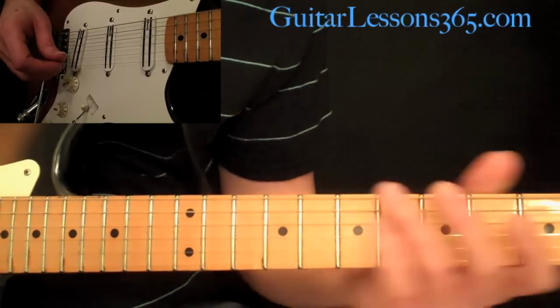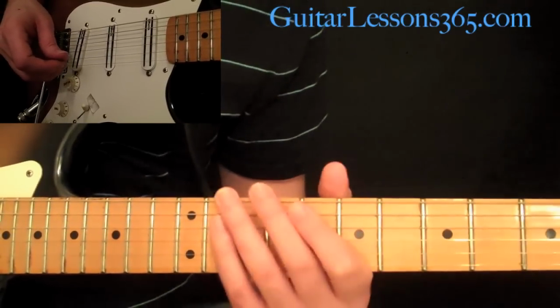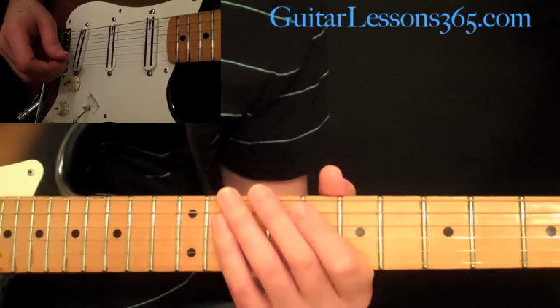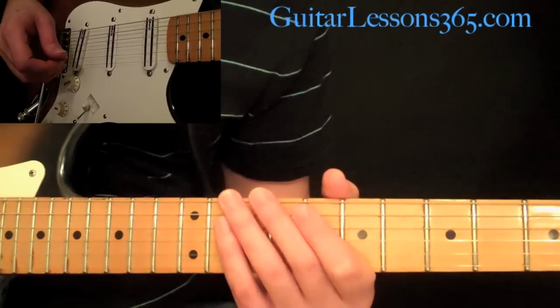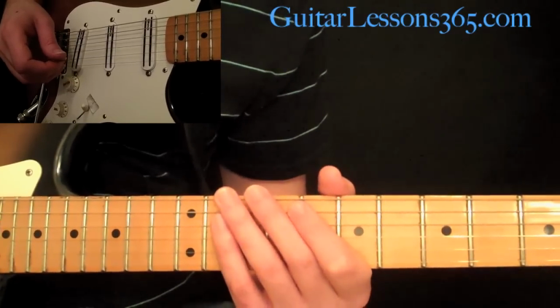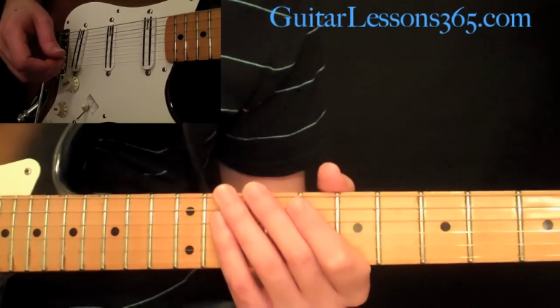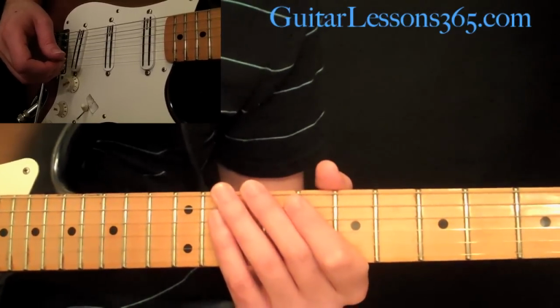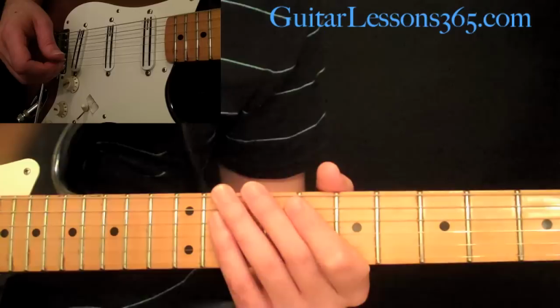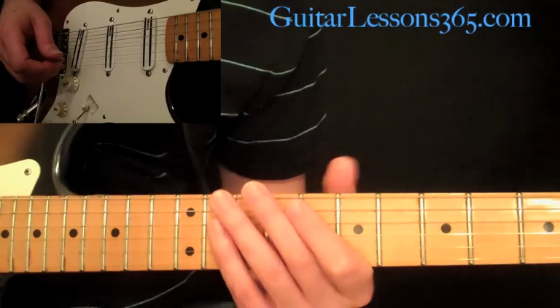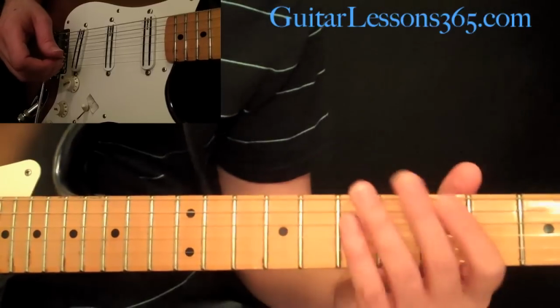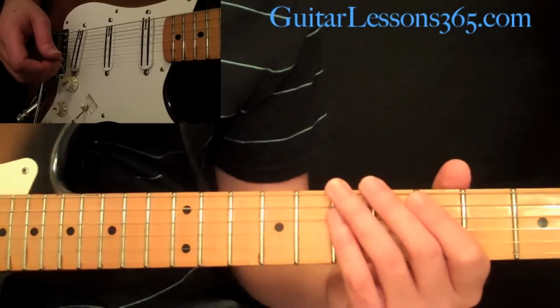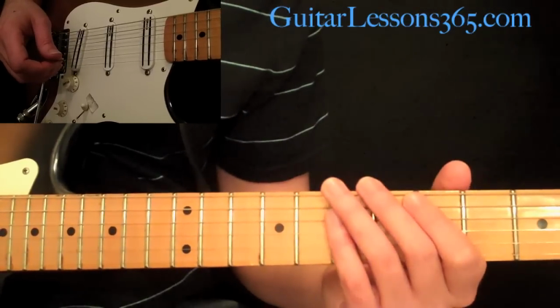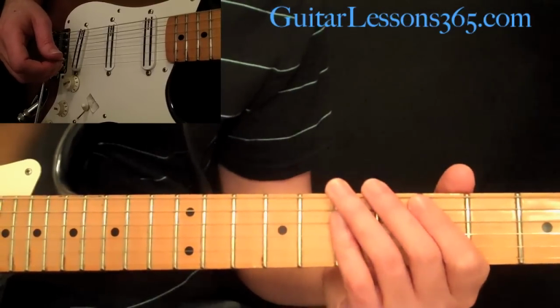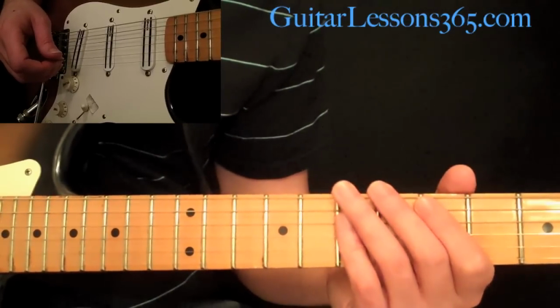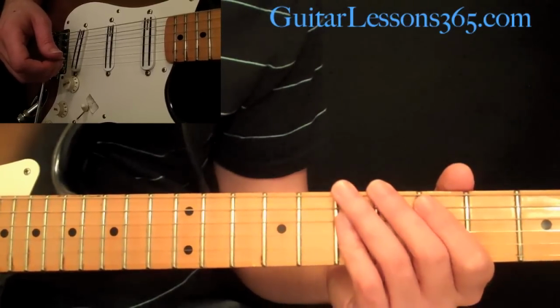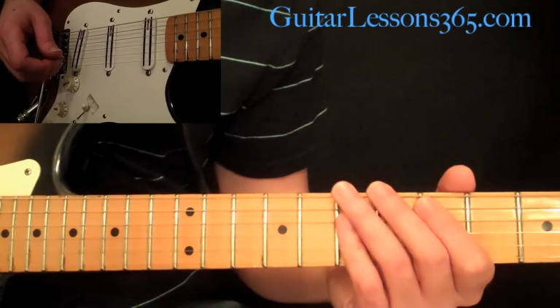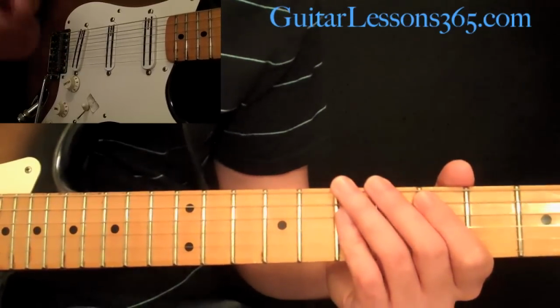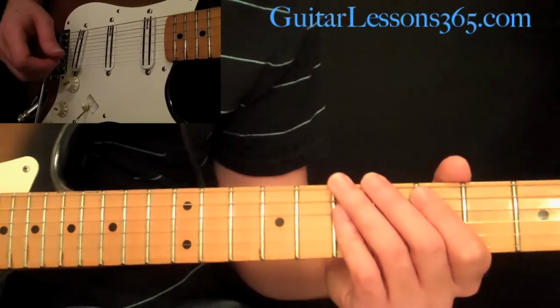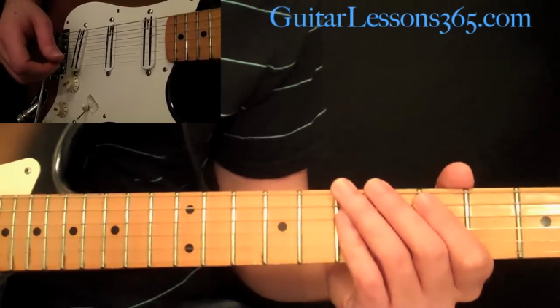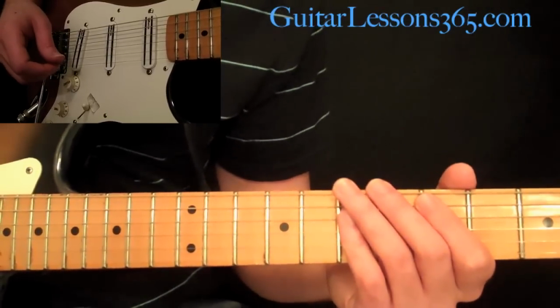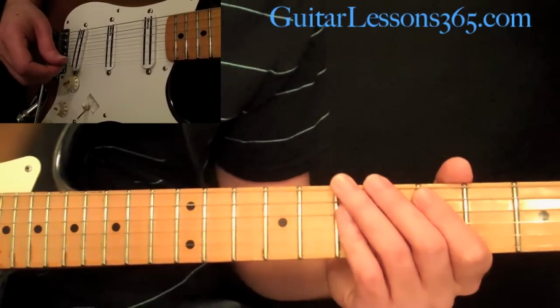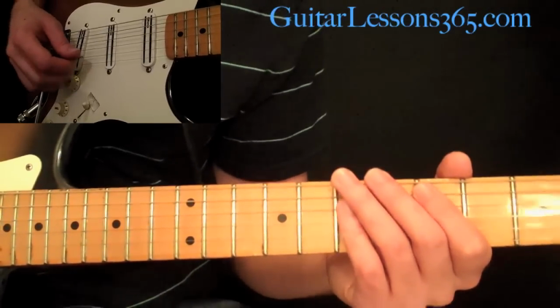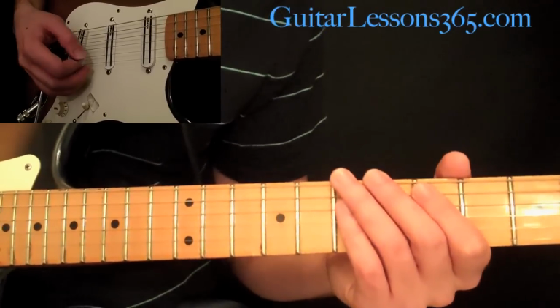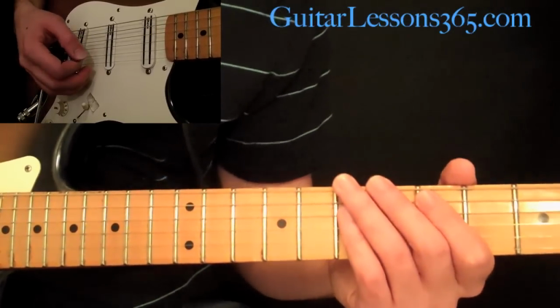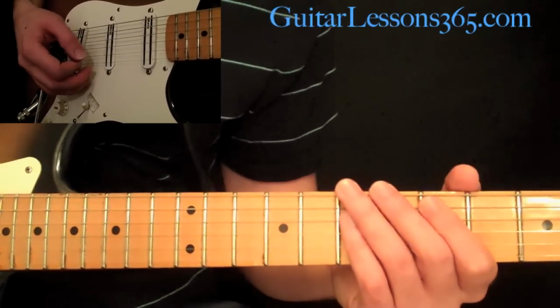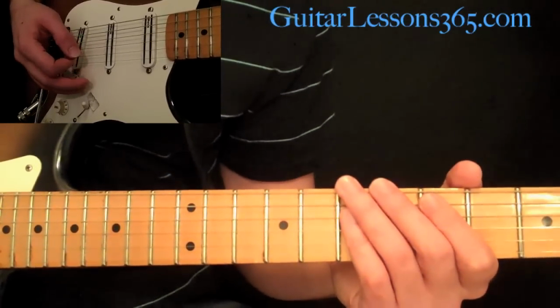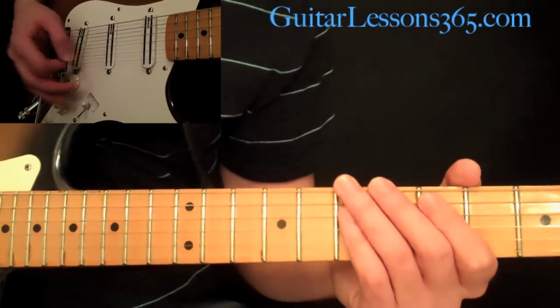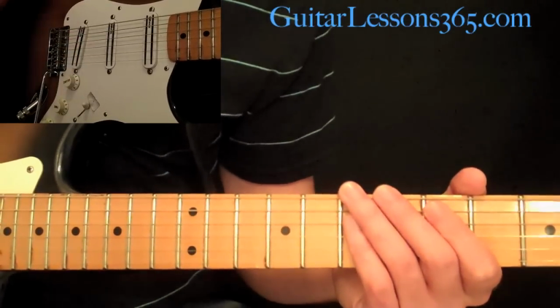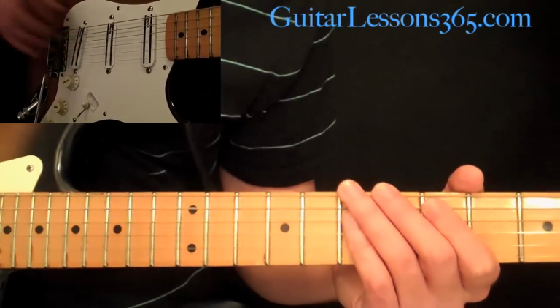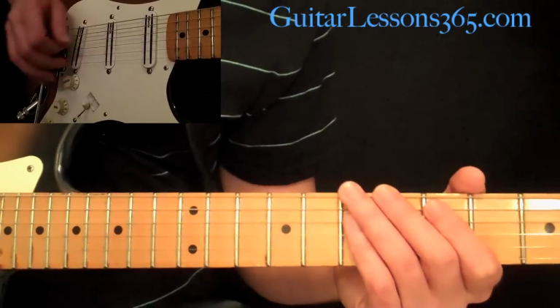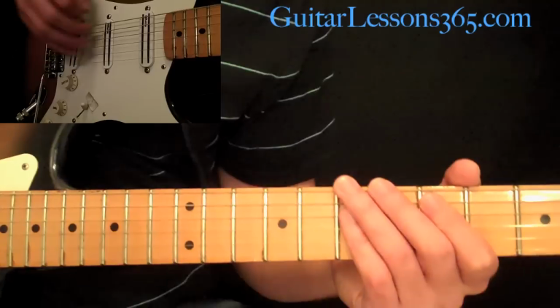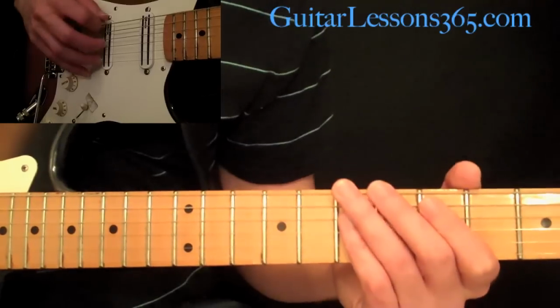We have five scale forms here. If you download the tab PDF that comes with this lesson, you'll find it in the video's description. And I'm going to play everything over an E root note.